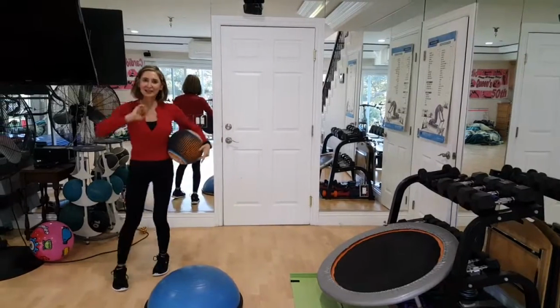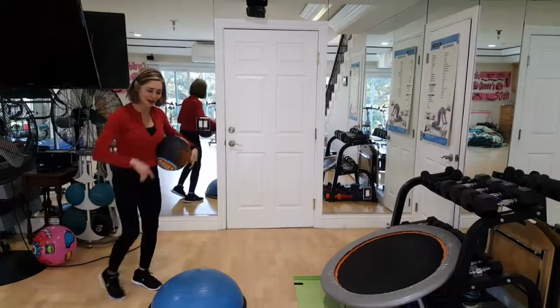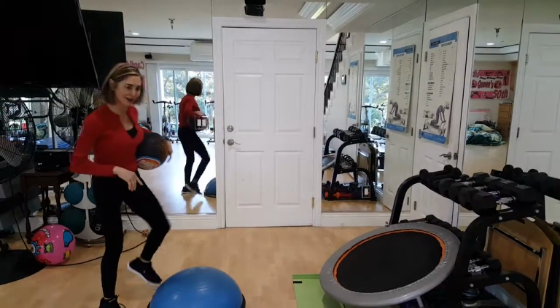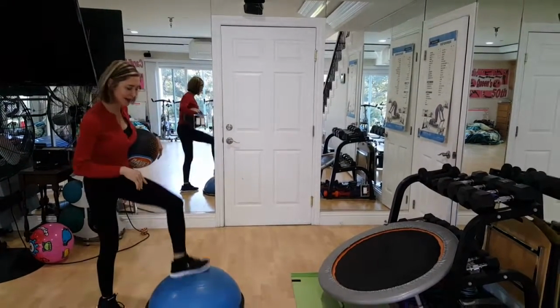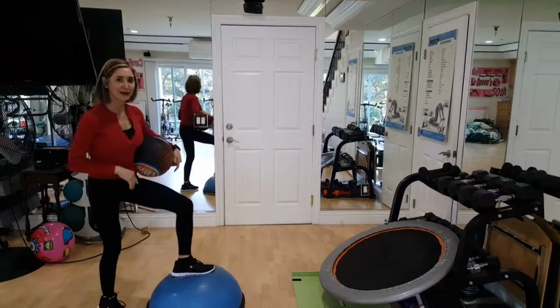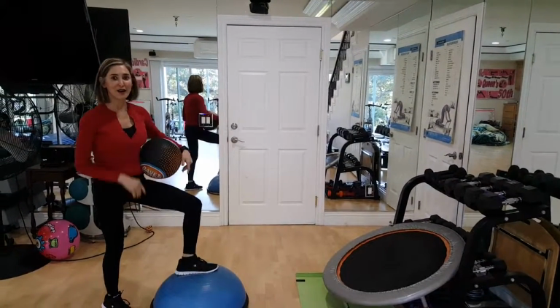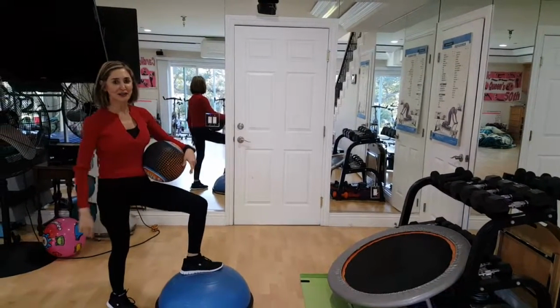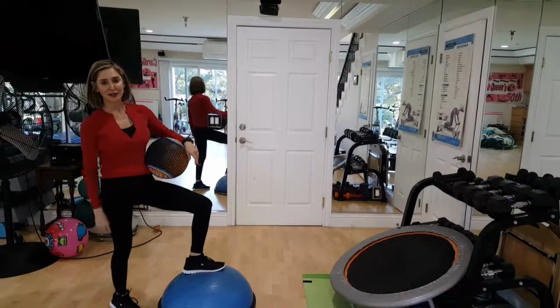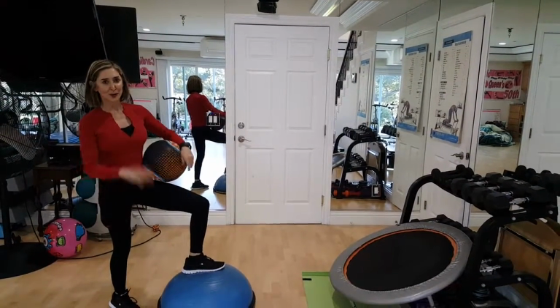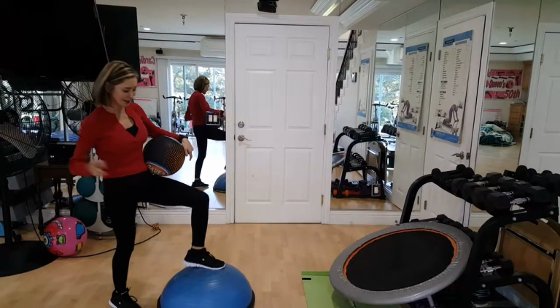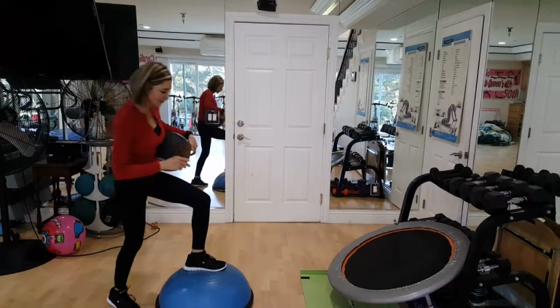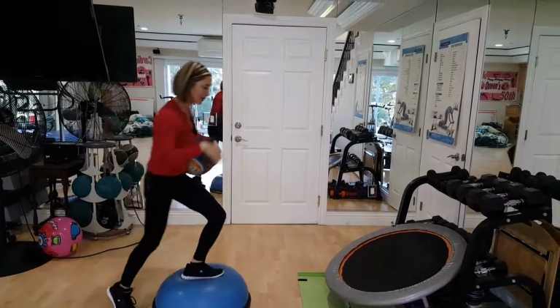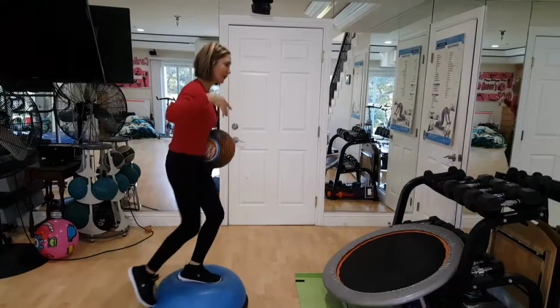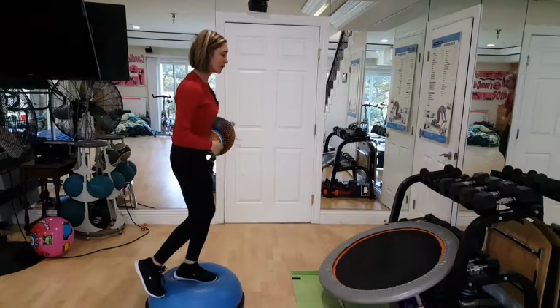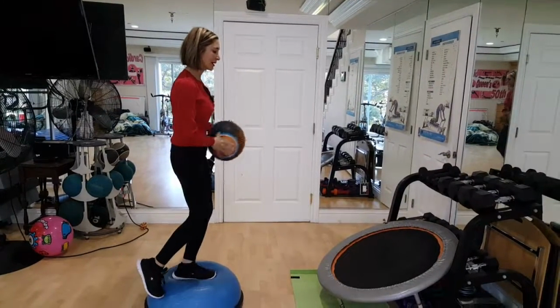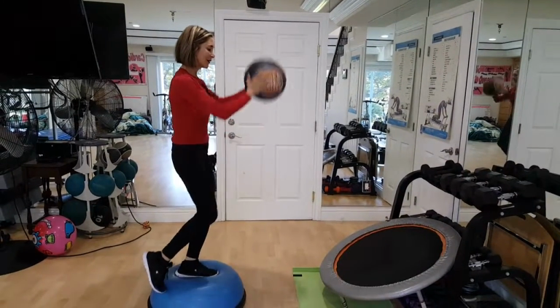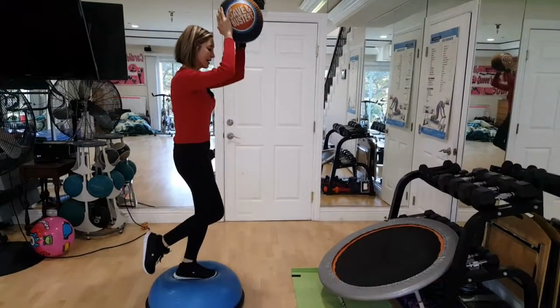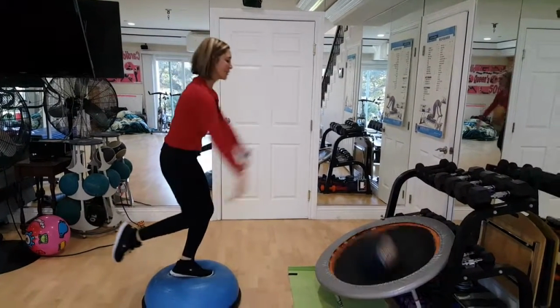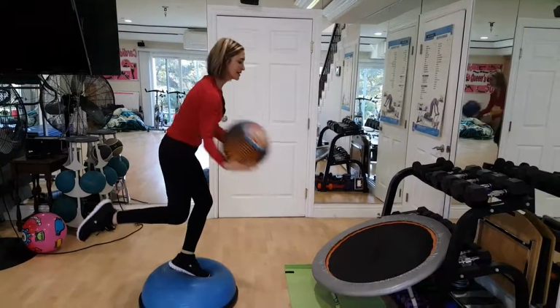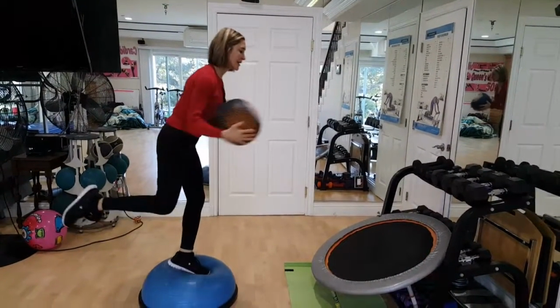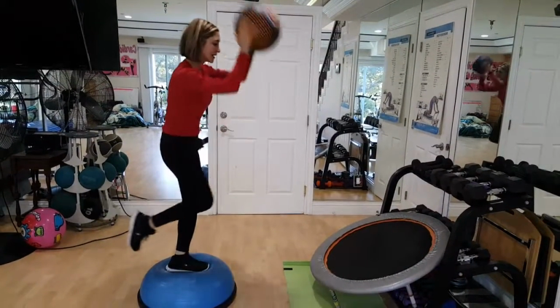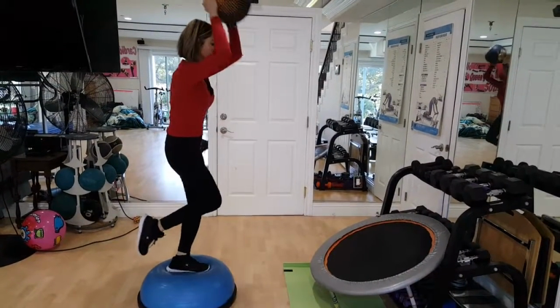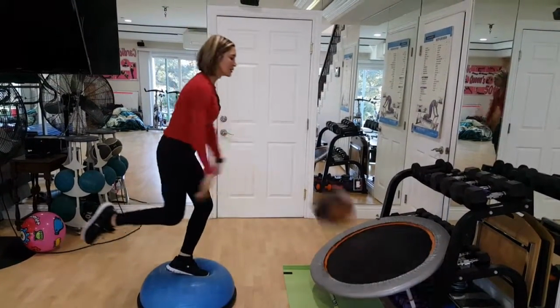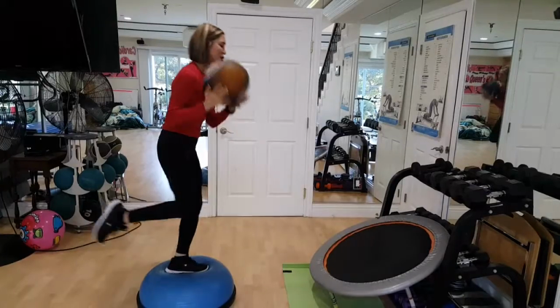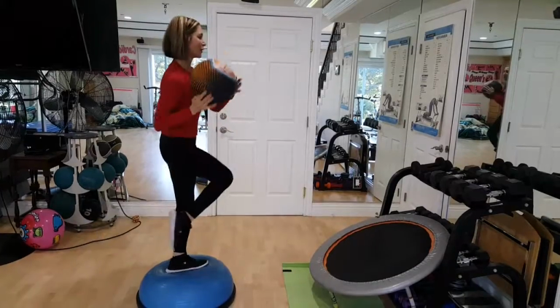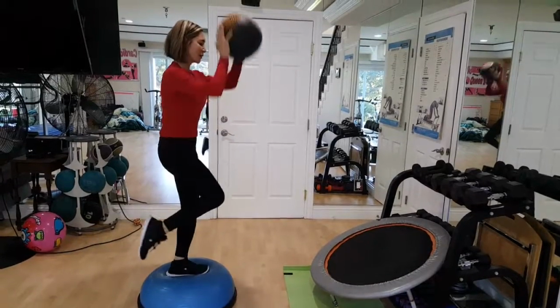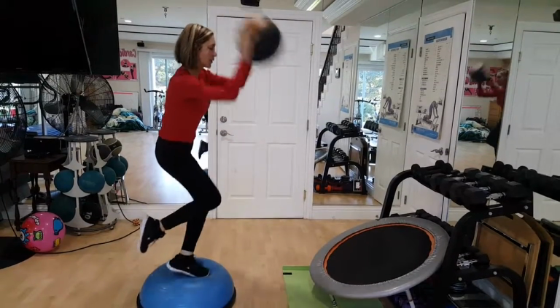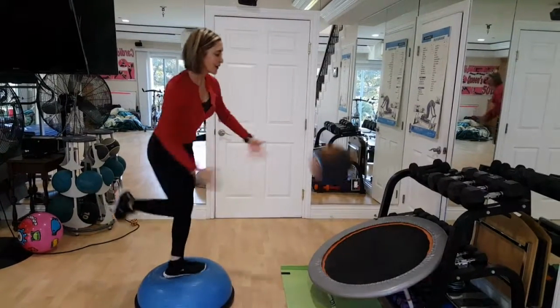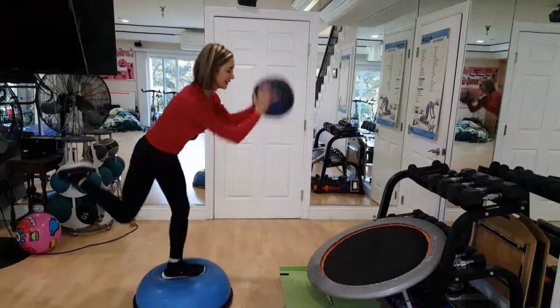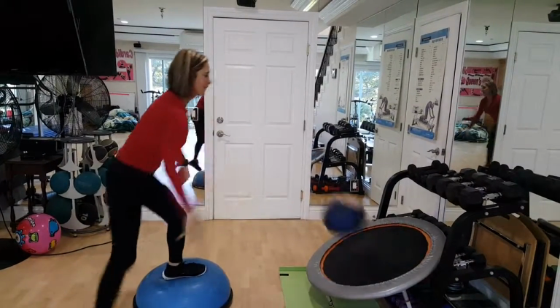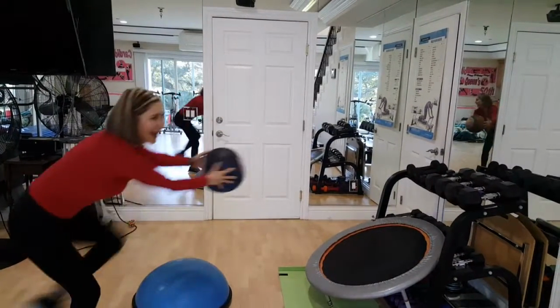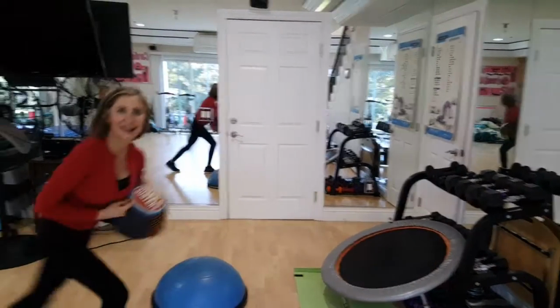Let's try the good leg. Now watch this — the good leg is going to be worse than the hurt leg. Ready? One. This is not easy, guys. Two. Three. Four! I did it!